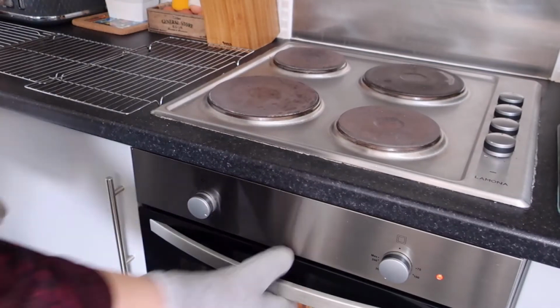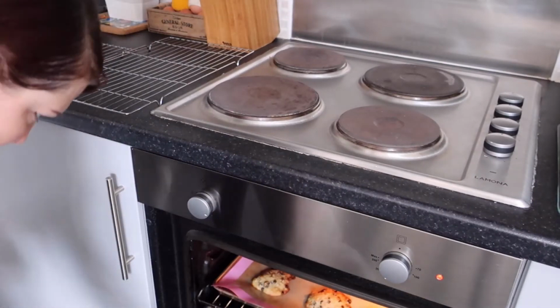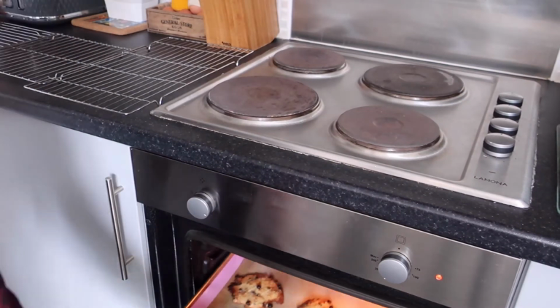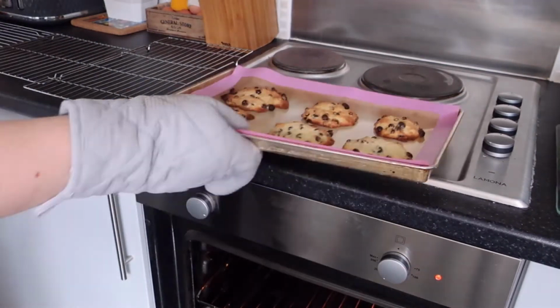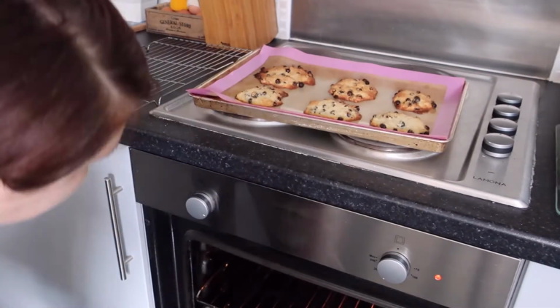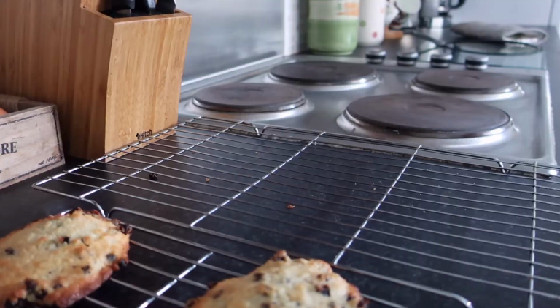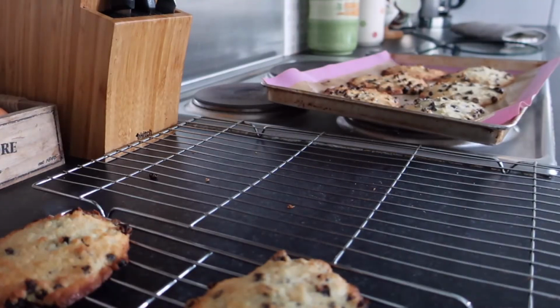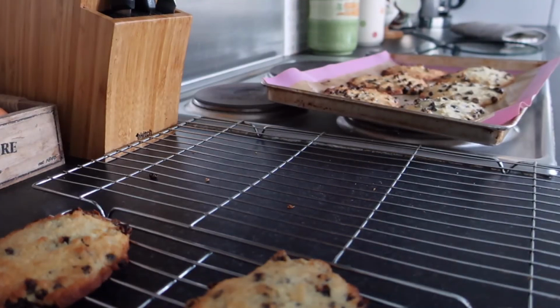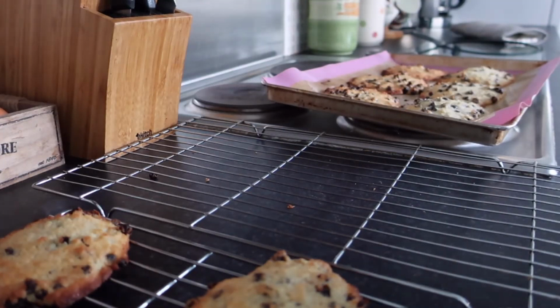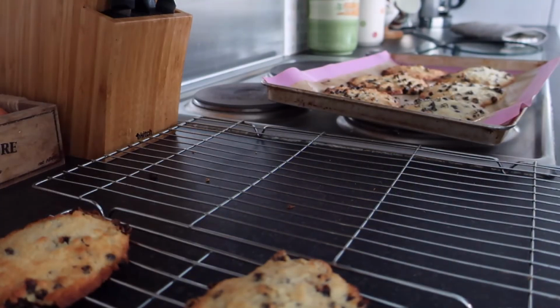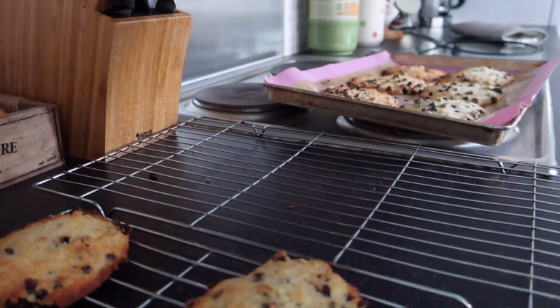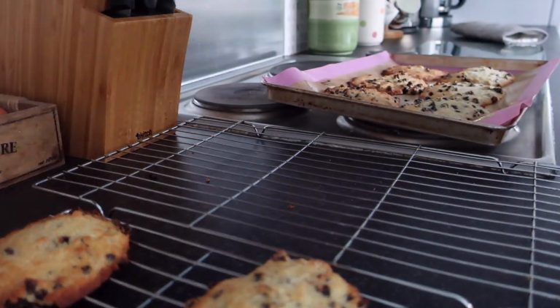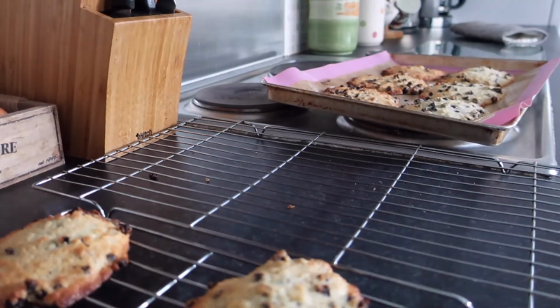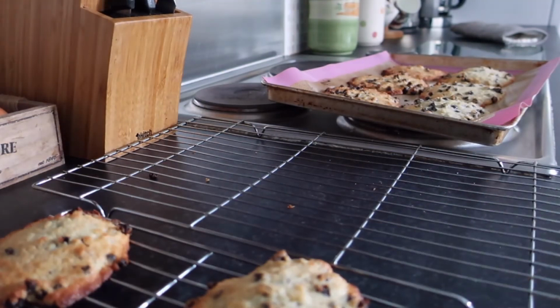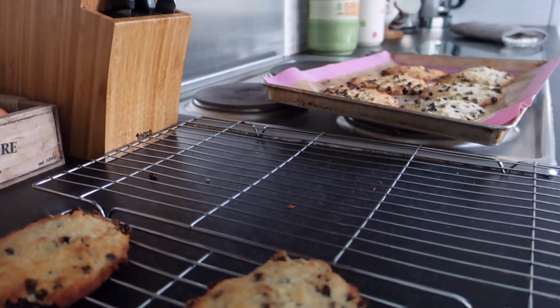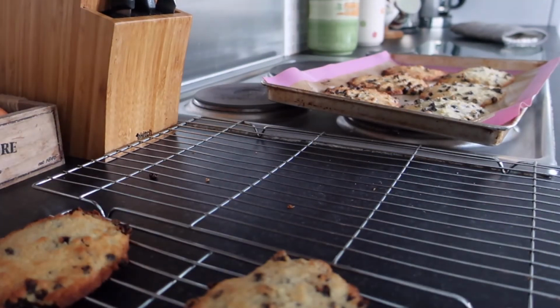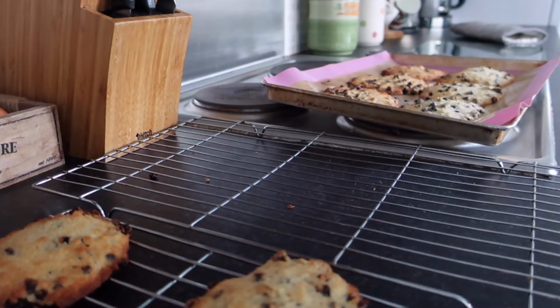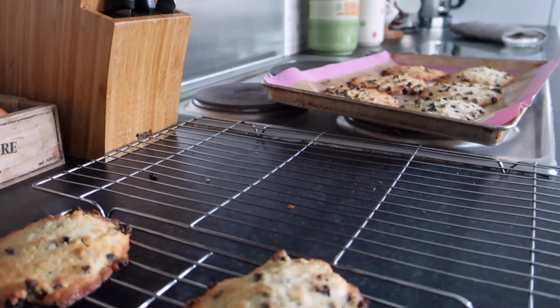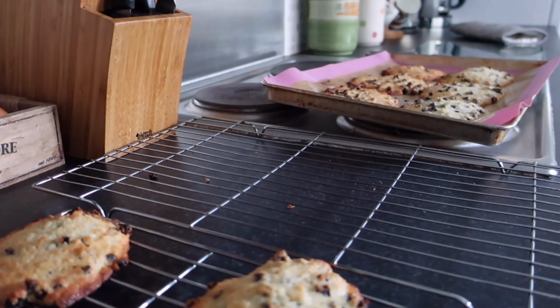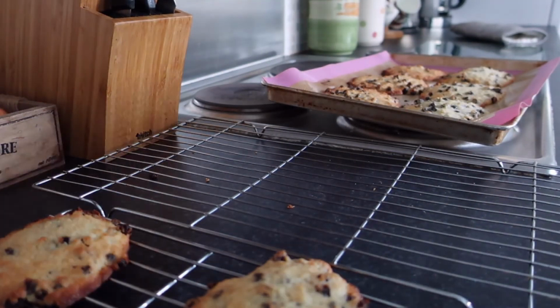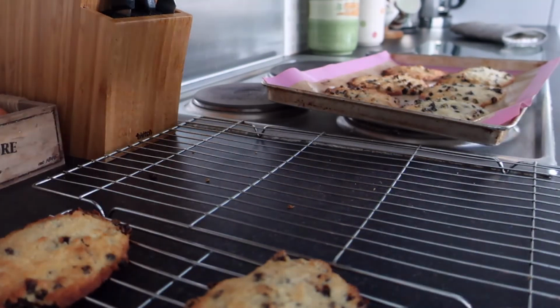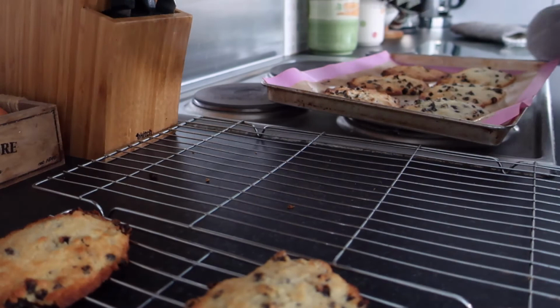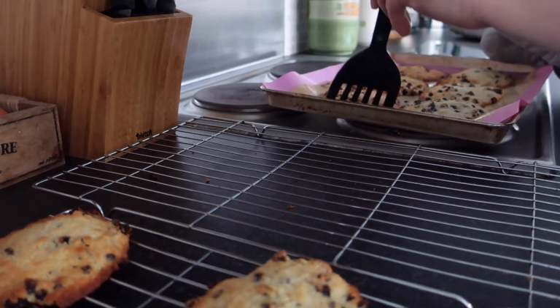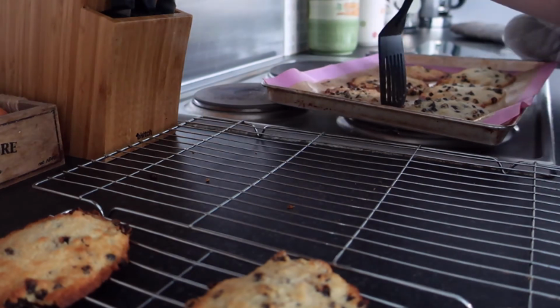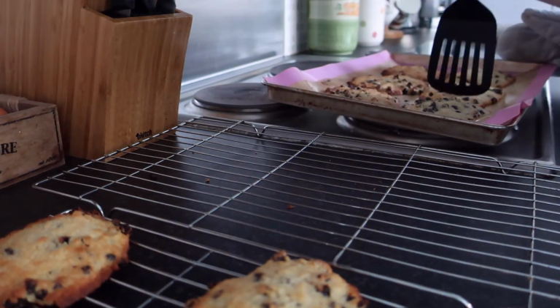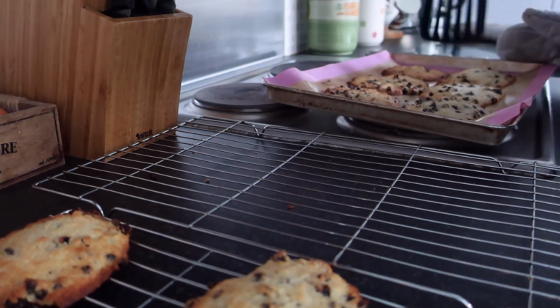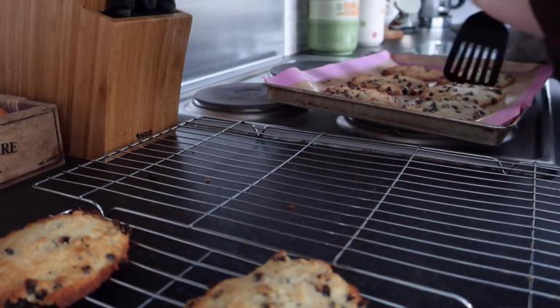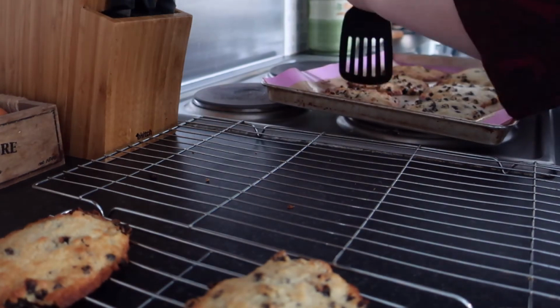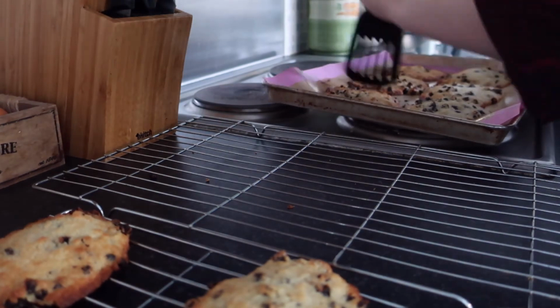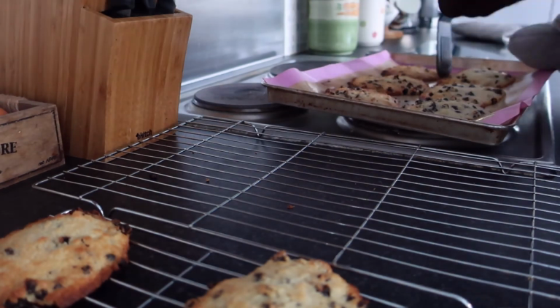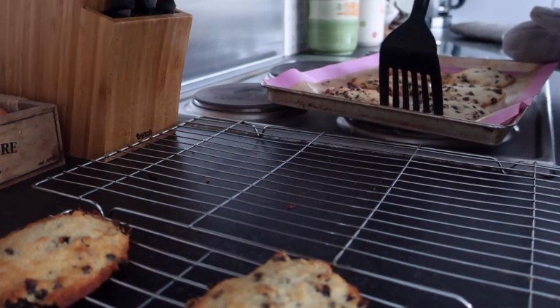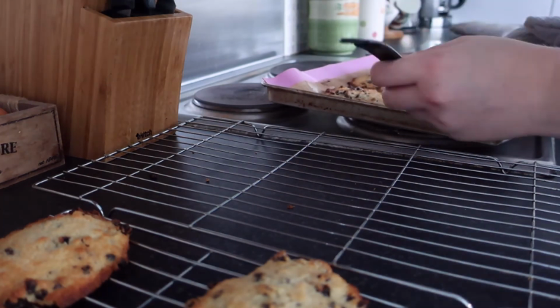When they look slightly brown on the outside, remove the biscuits and put them onto a cooling rack. I found it was easiest to do this using a spatula, as they're still a bit soft in the middle when you first take them out of the oven.